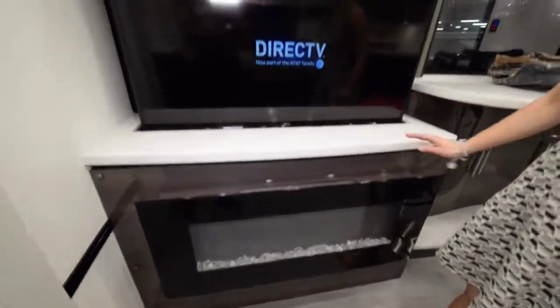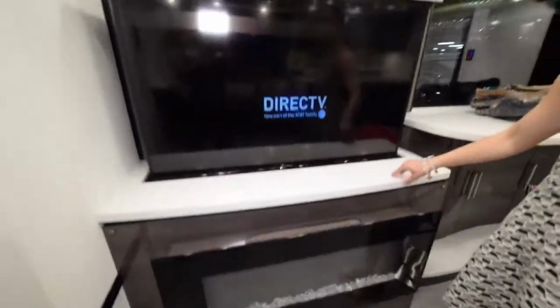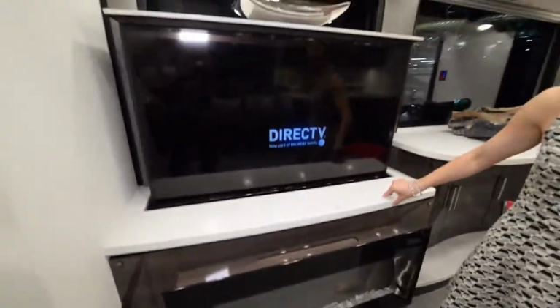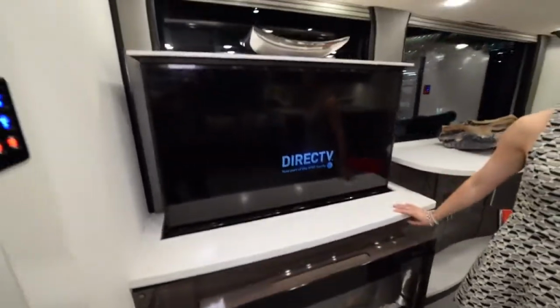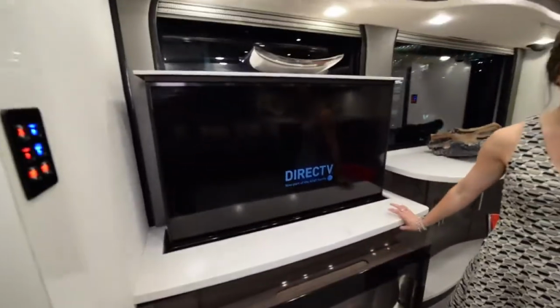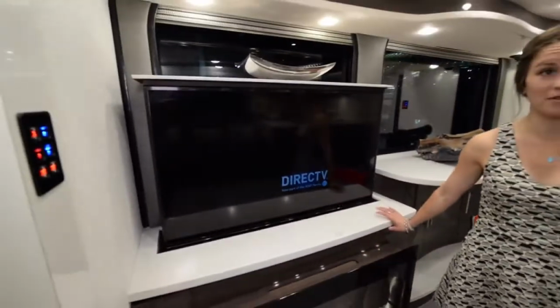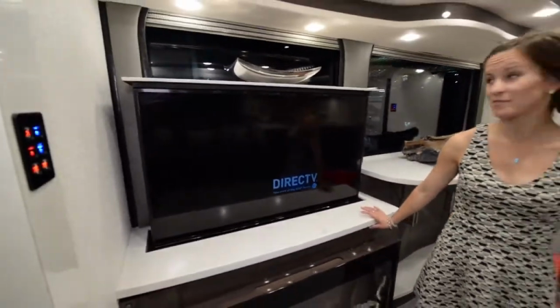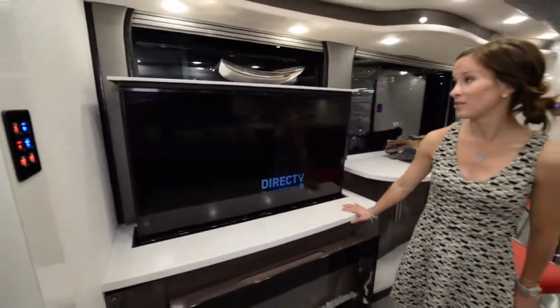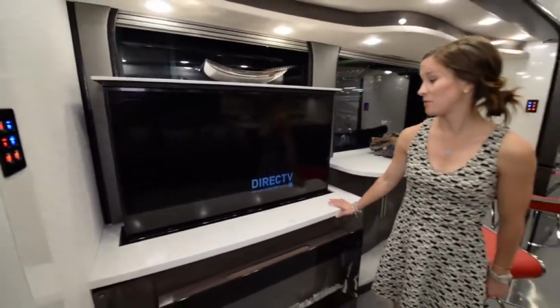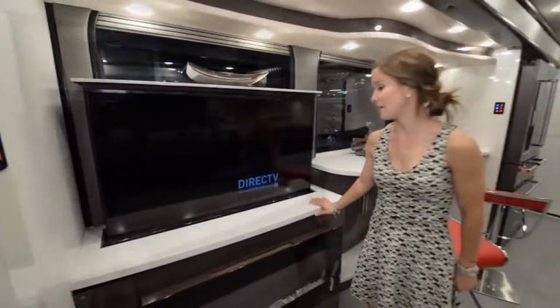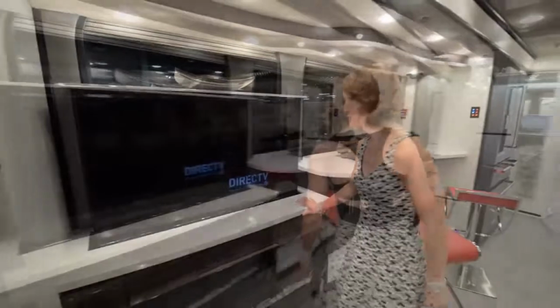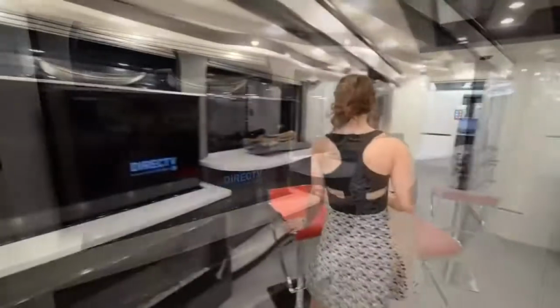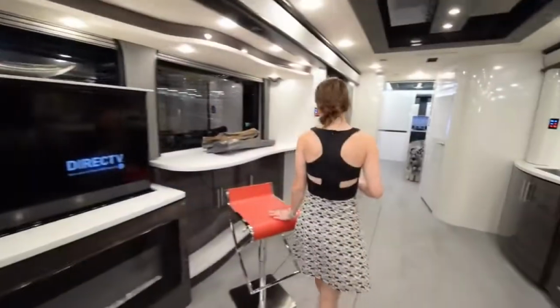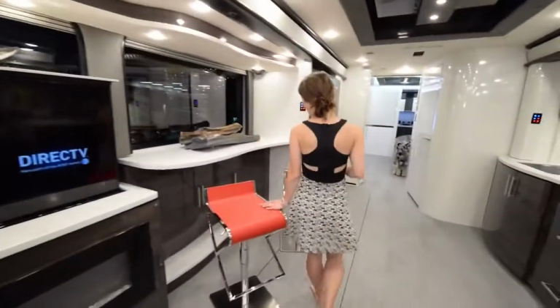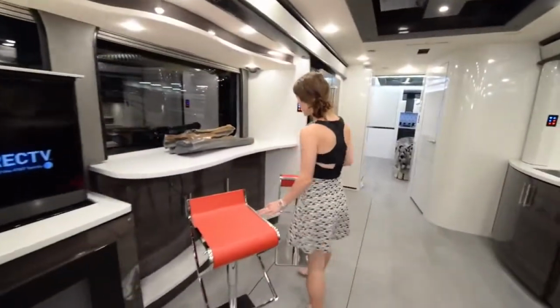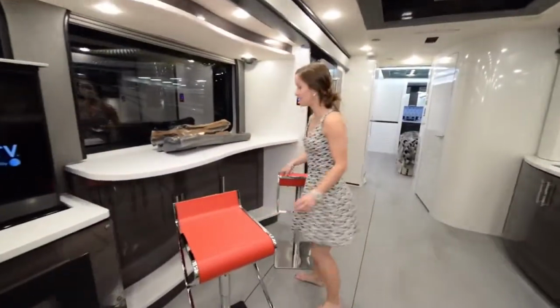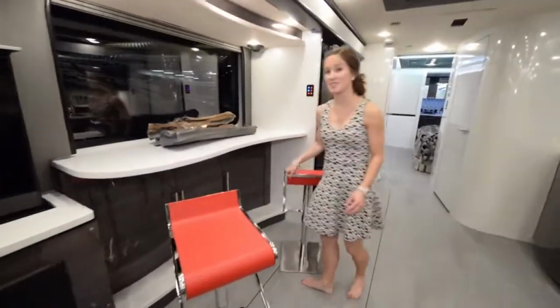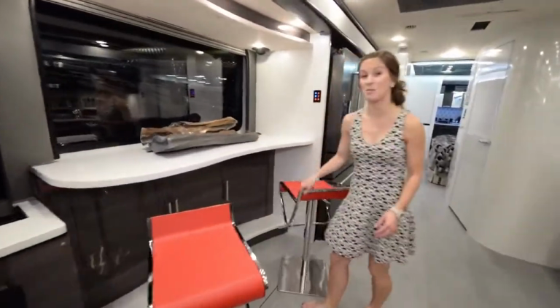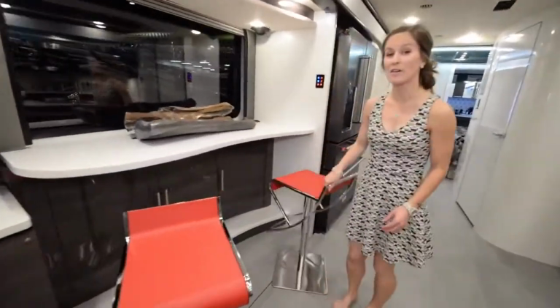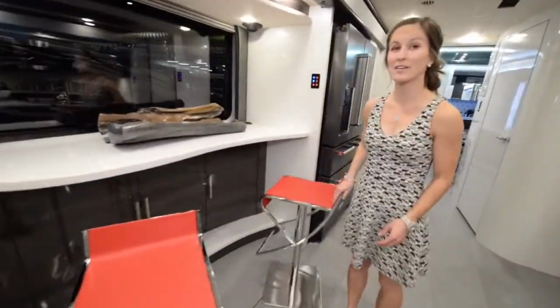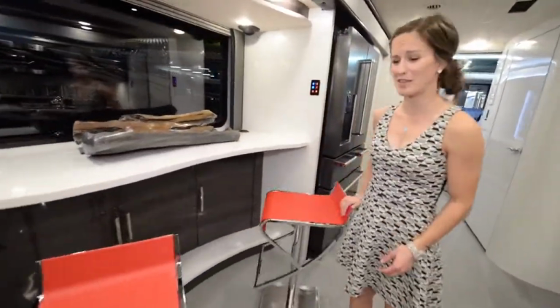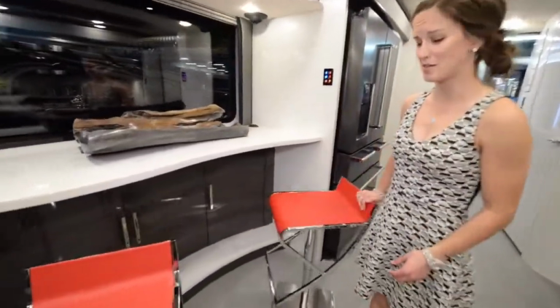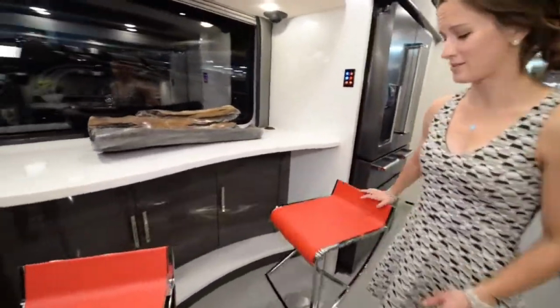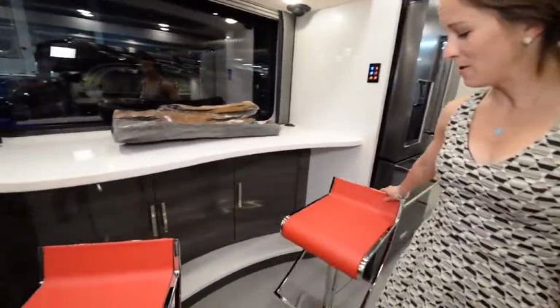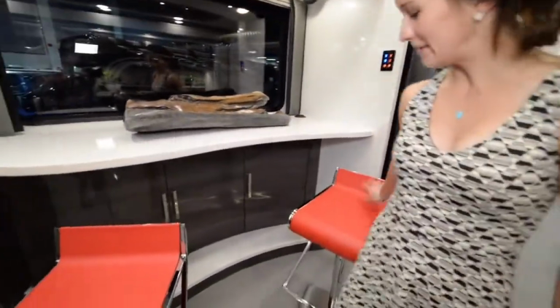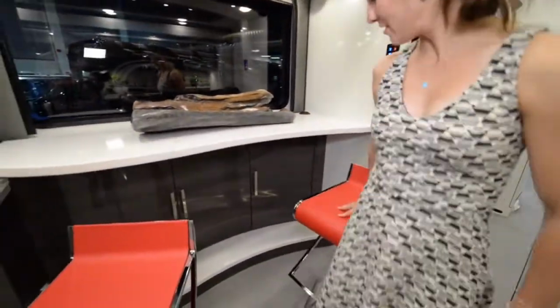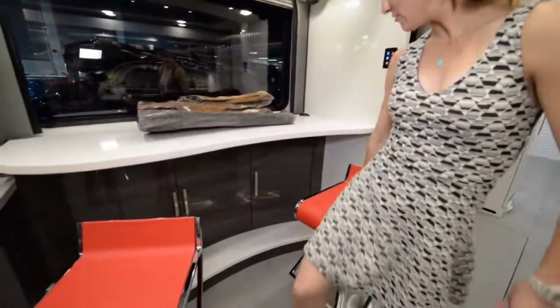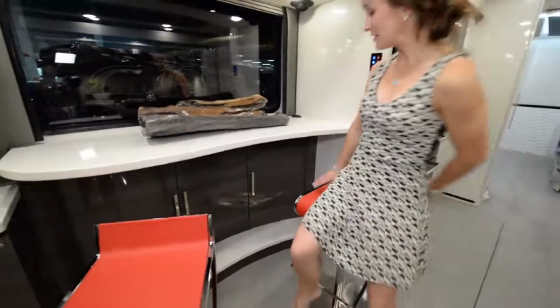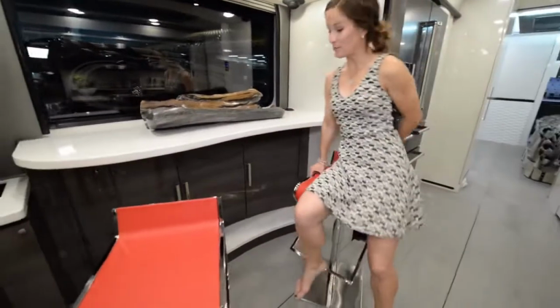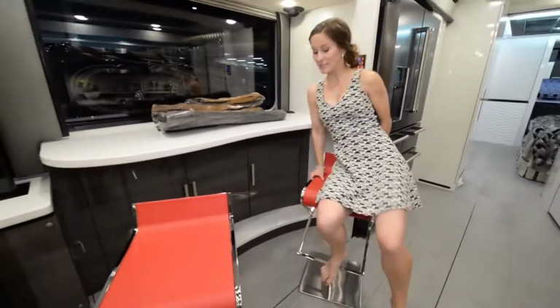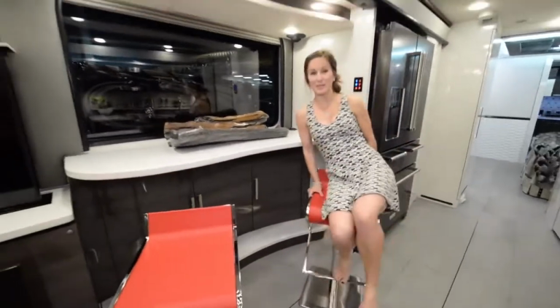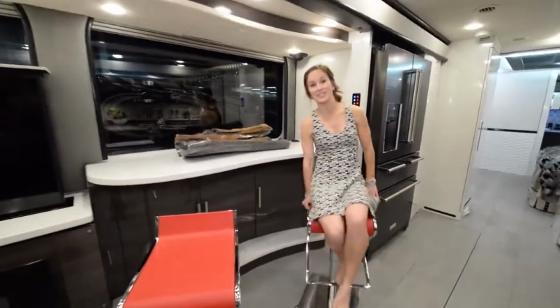Coming into the living area, you have a fireplace, which is really cool, and right above it a huge TV.